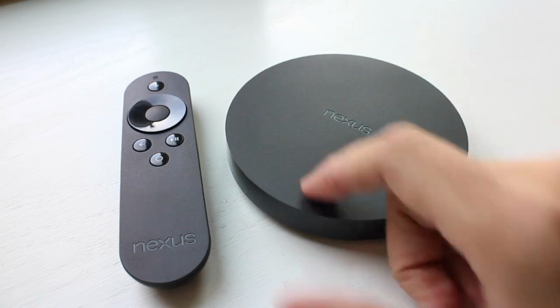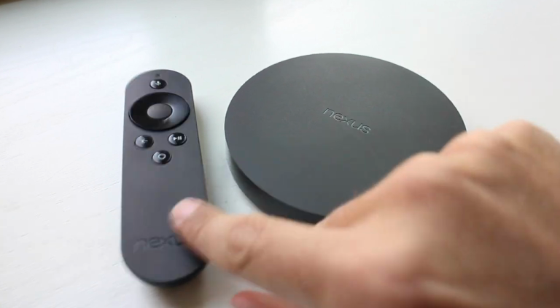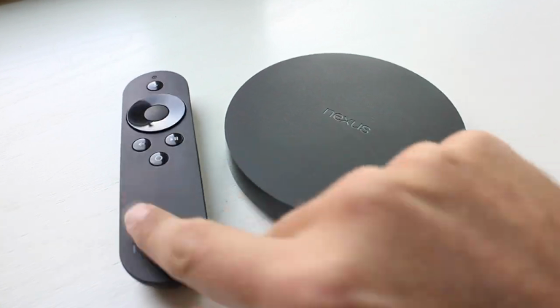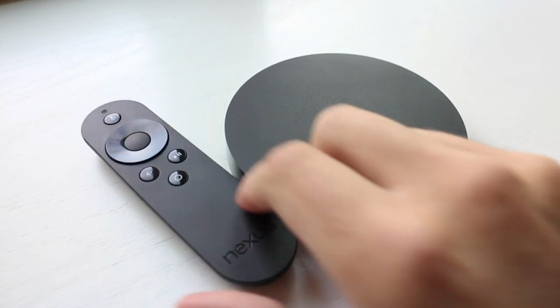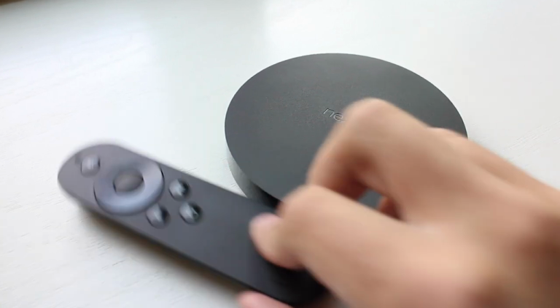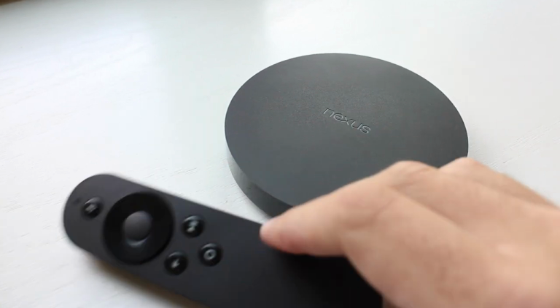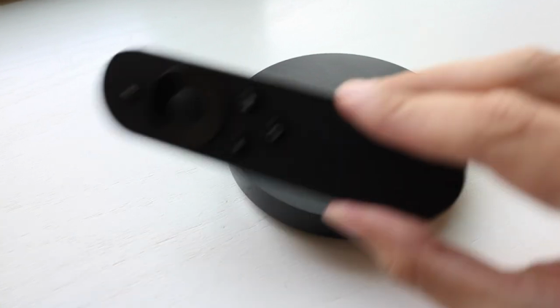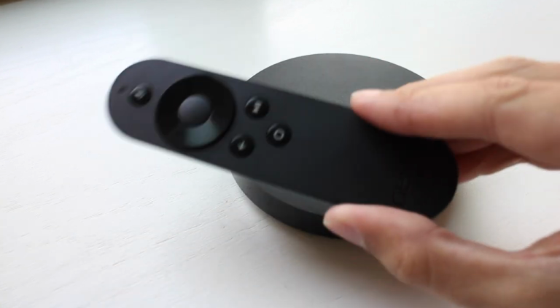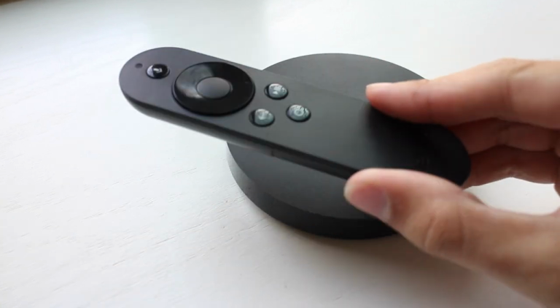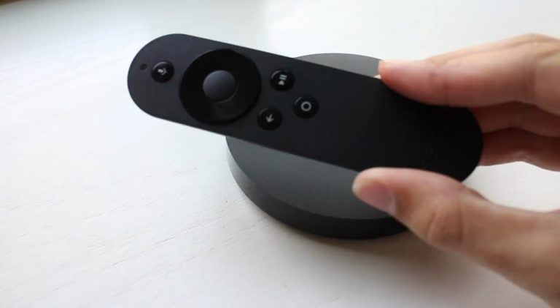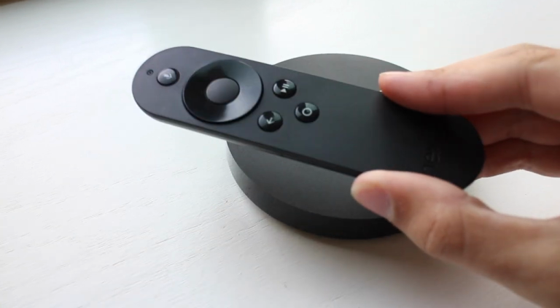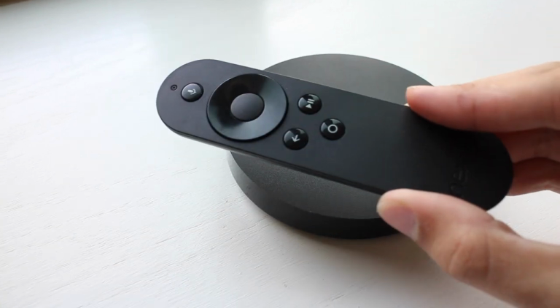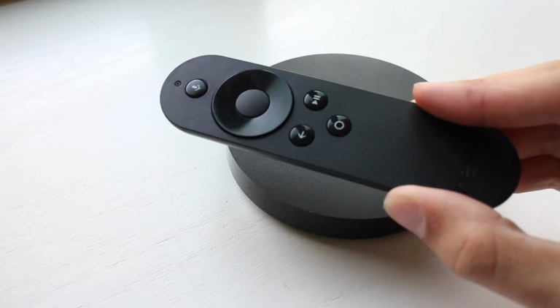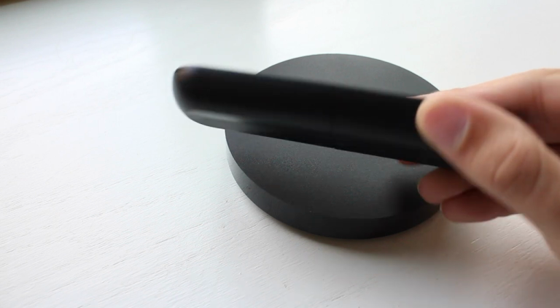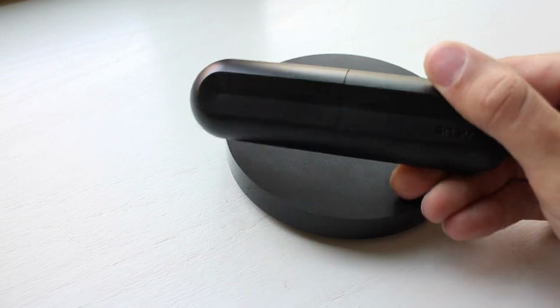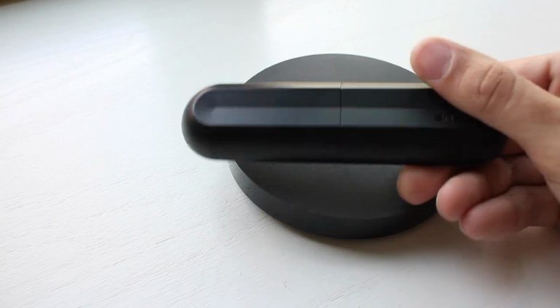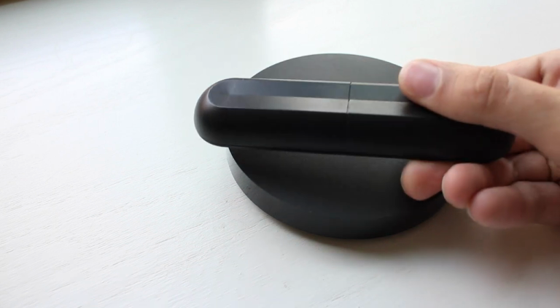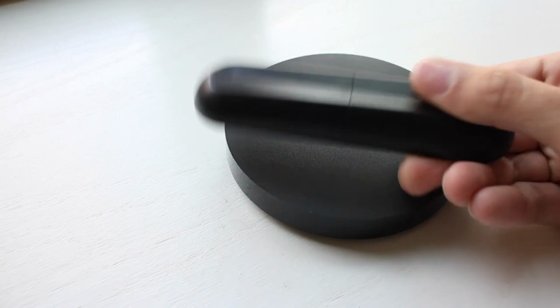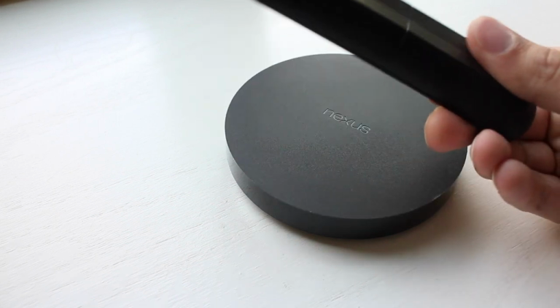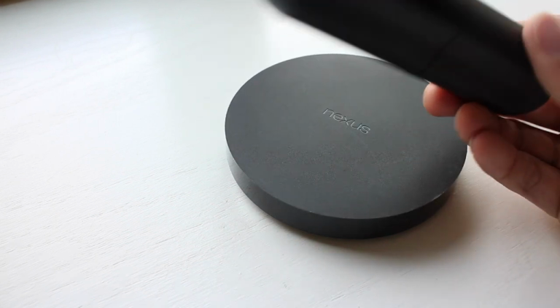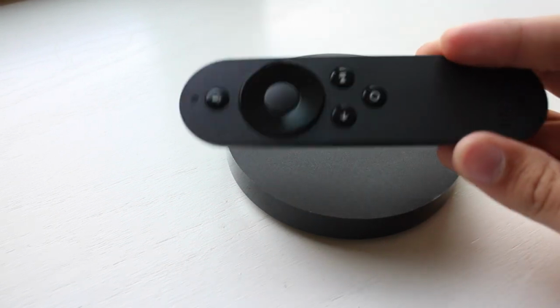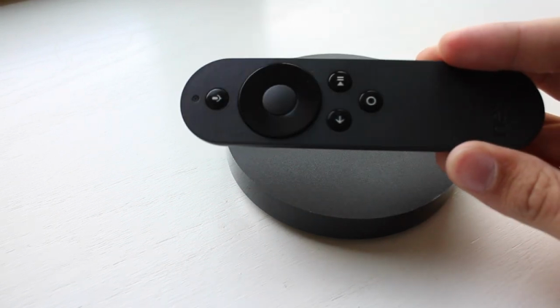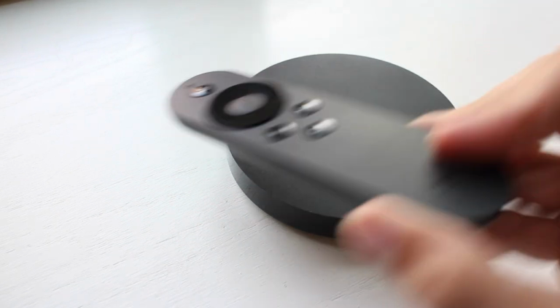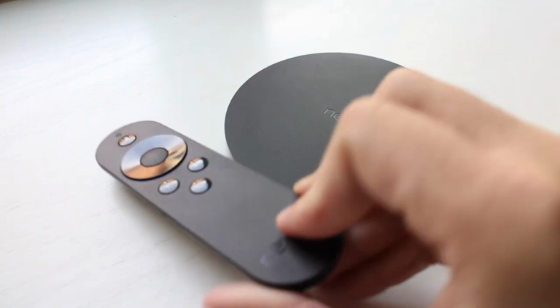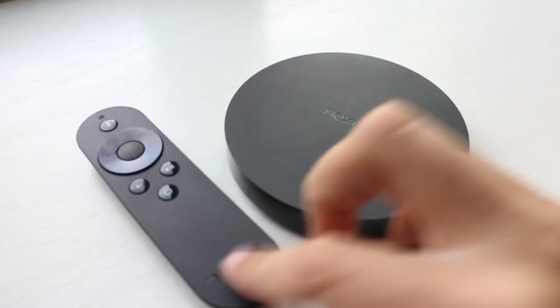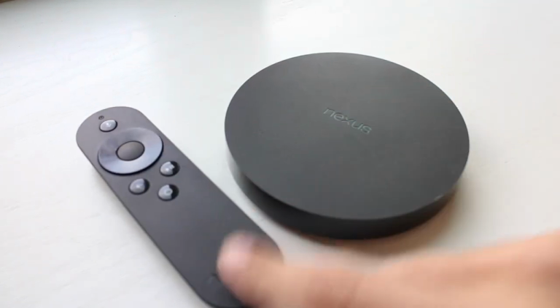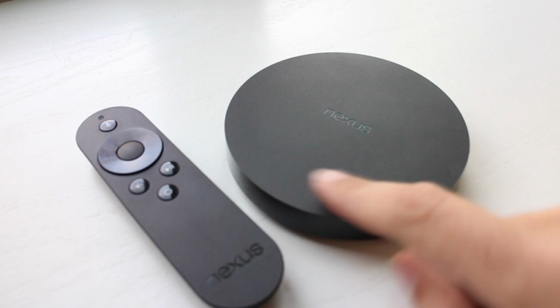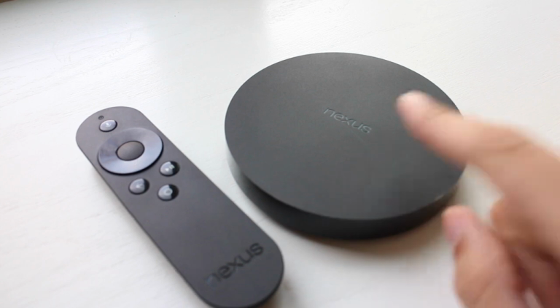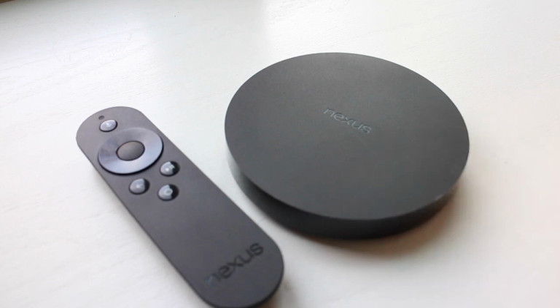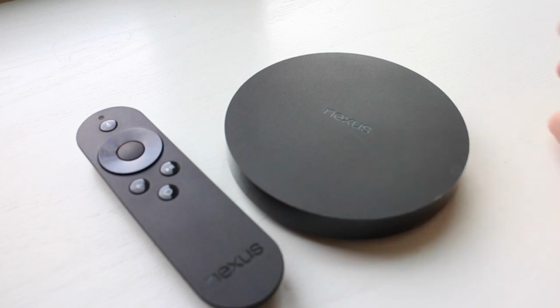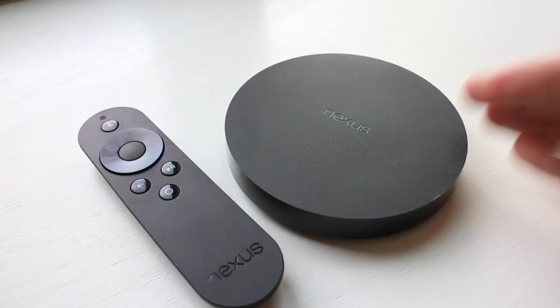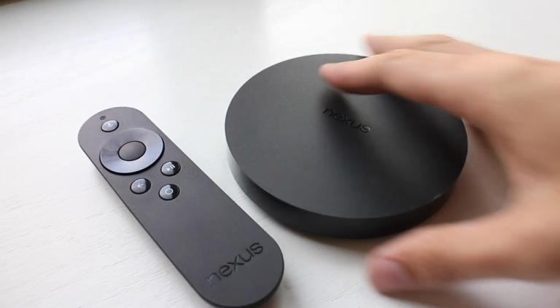You also get the remote, which is the very basic Nexus Player remote, and it comes with two AAA batteries that it runs off of. It connects via Bluetooth to the Nexus Player.